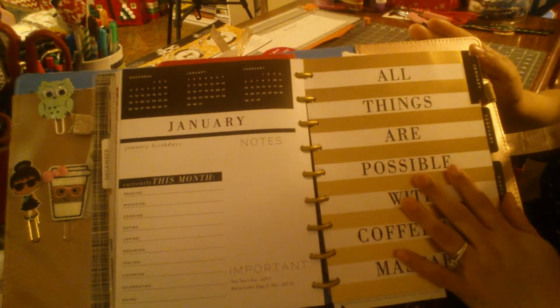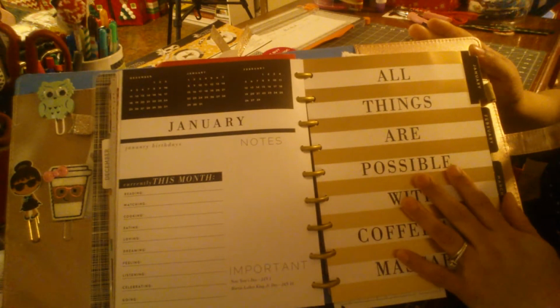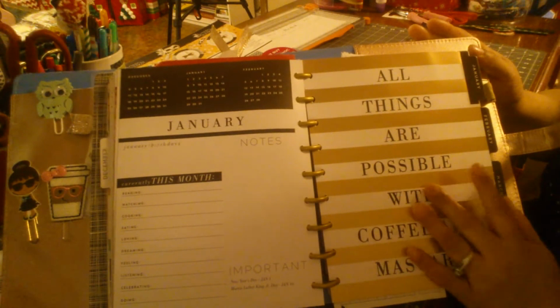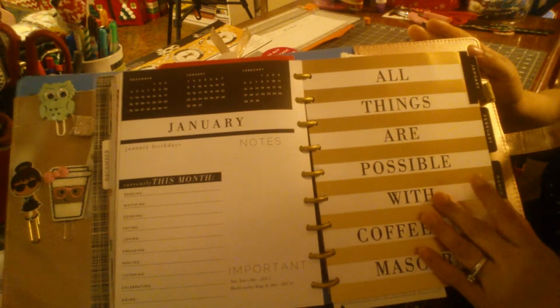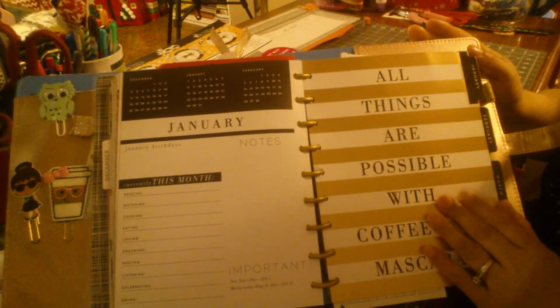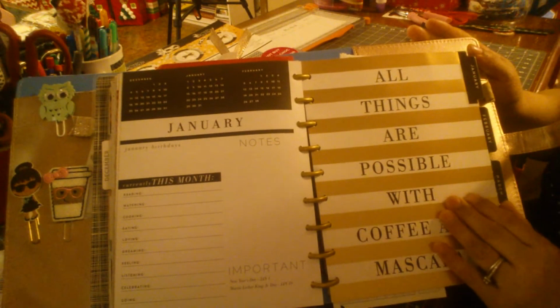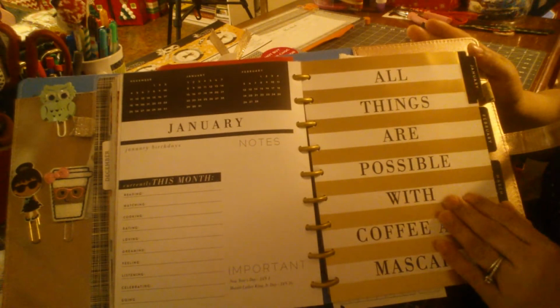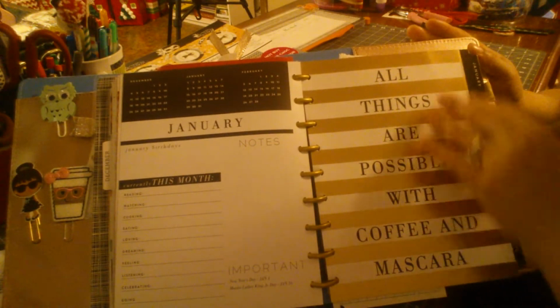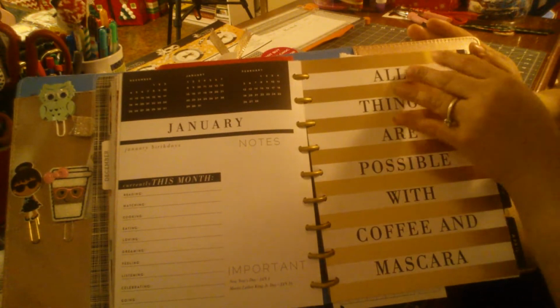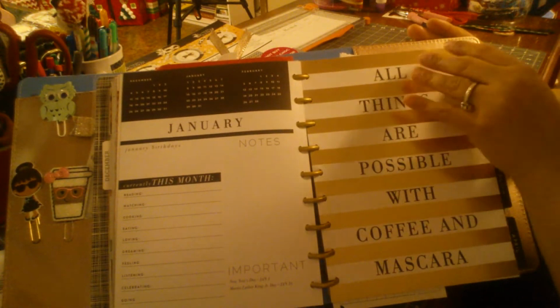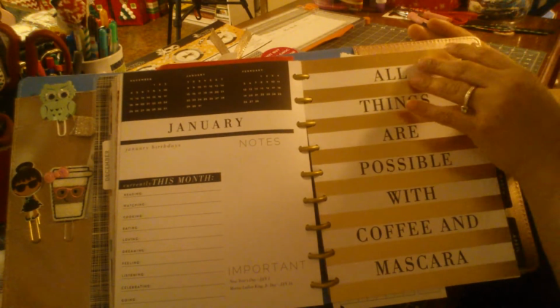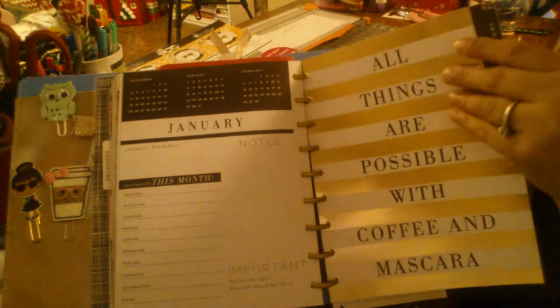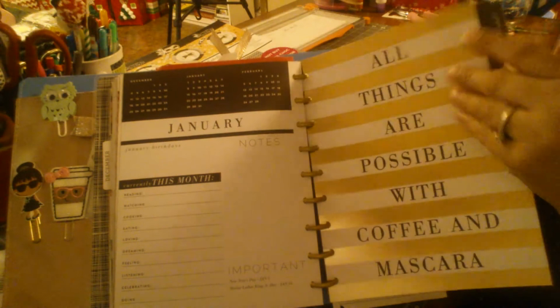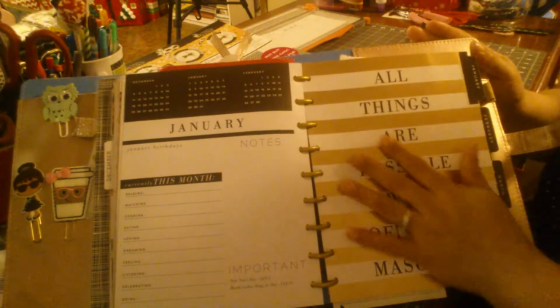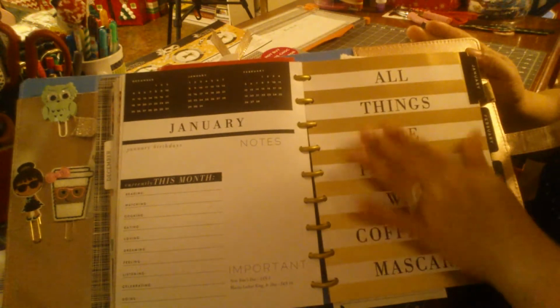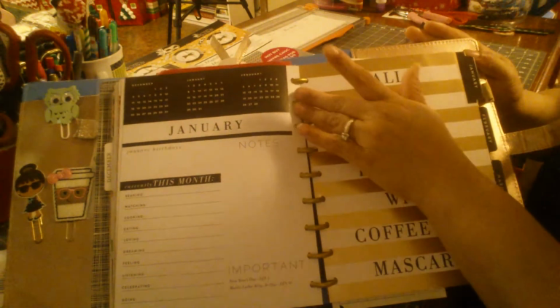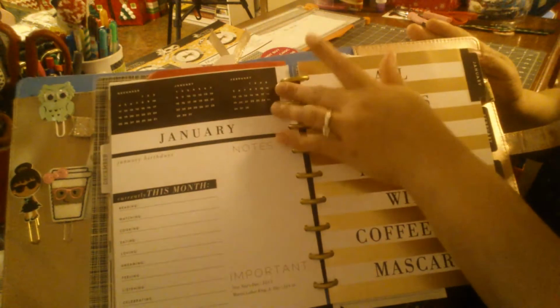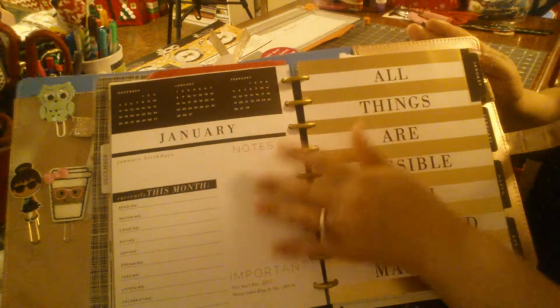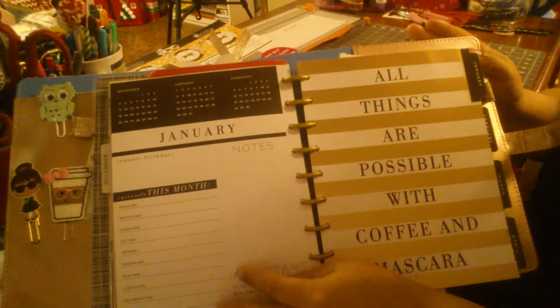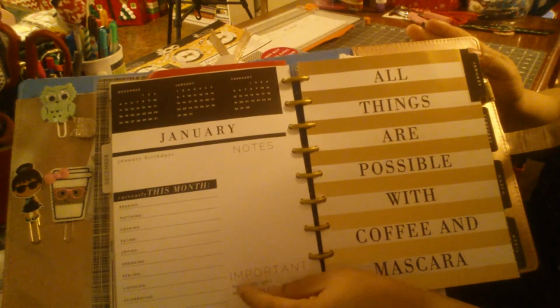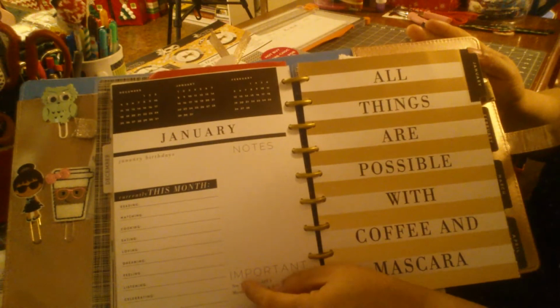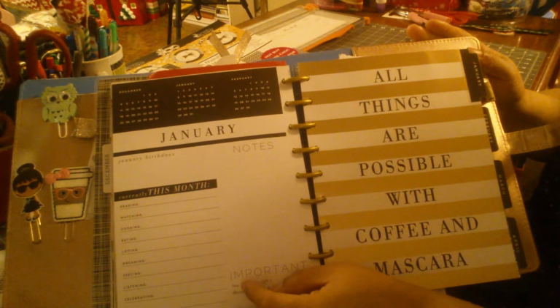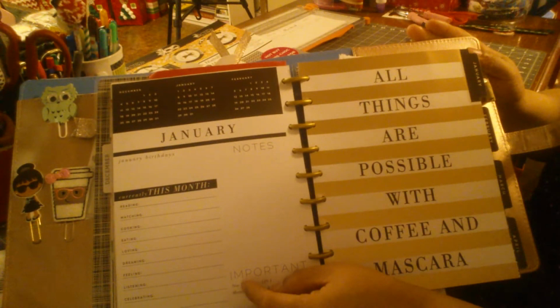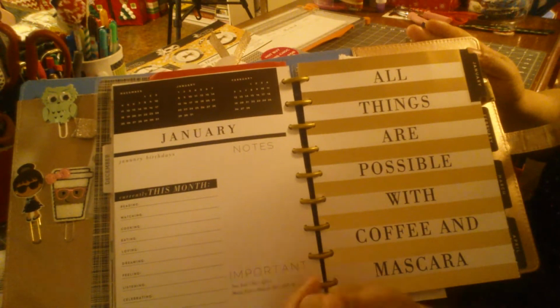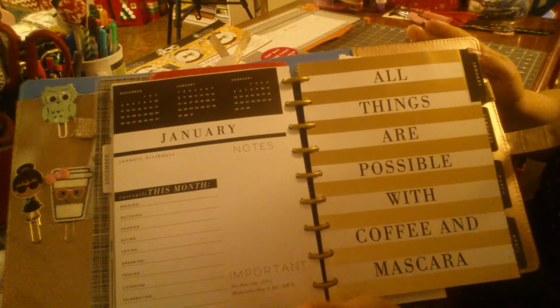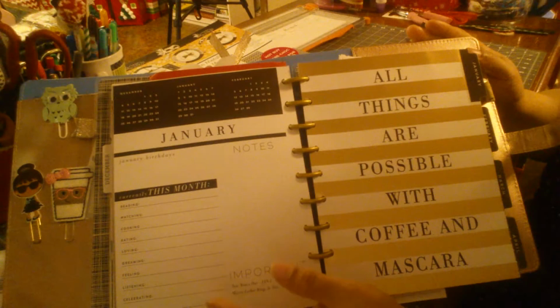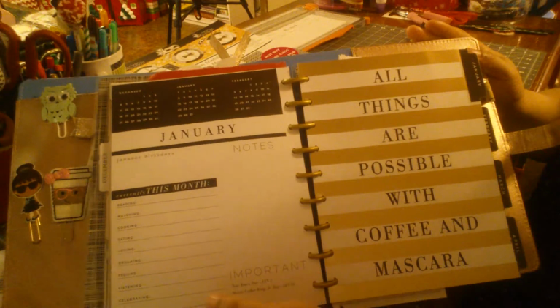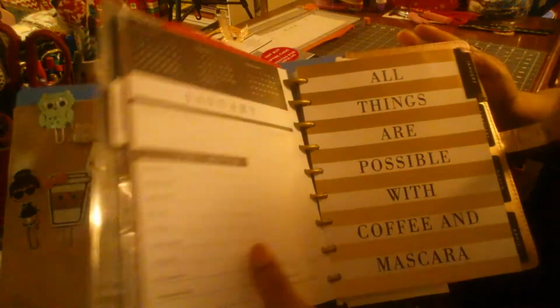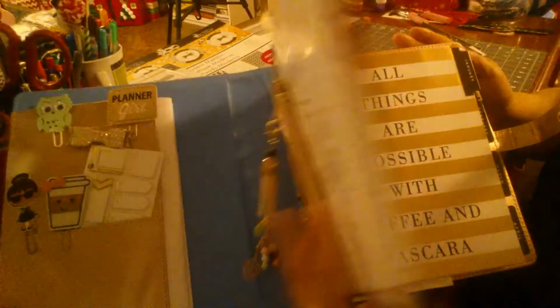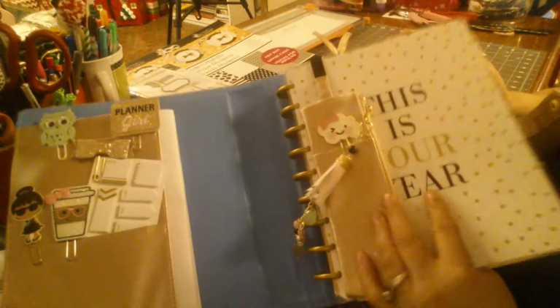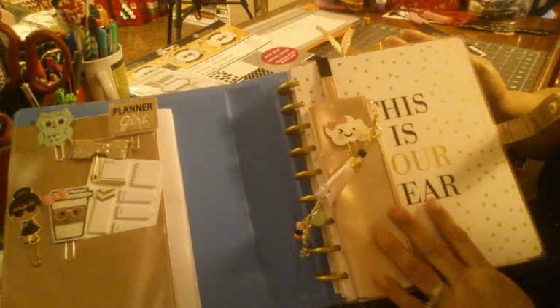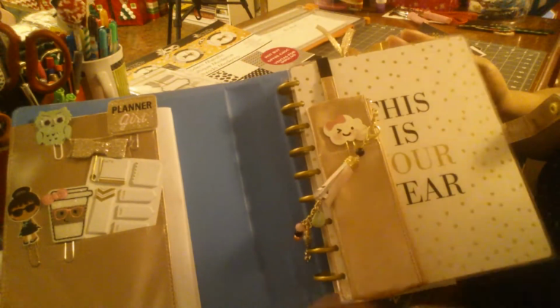If you haven't seen that other video, I'm going to be doing a black and gold theme for January — for New Year's Eve and New Year's Day week. I just wanted to give you a quick flip through of my planner and how I set it up for the new year.